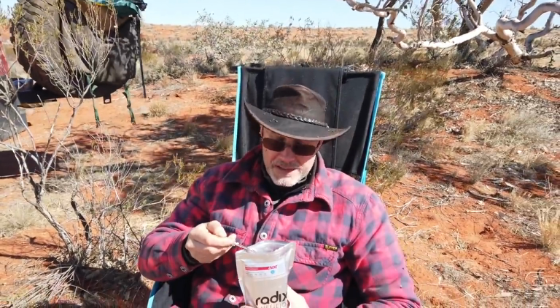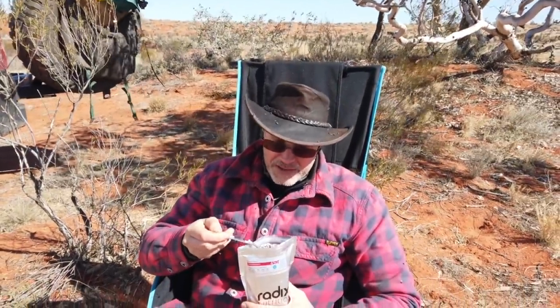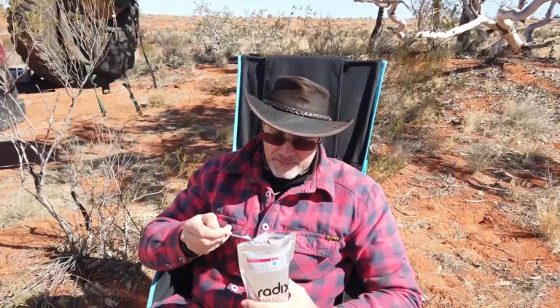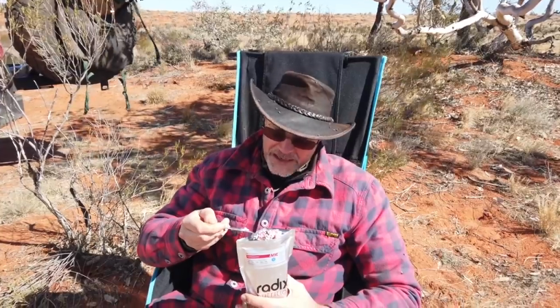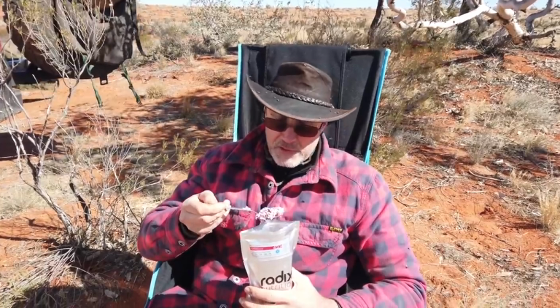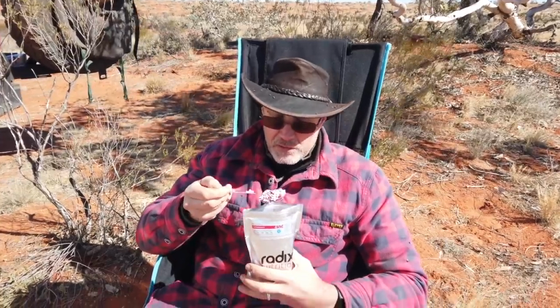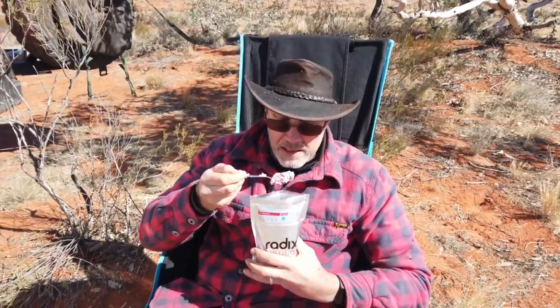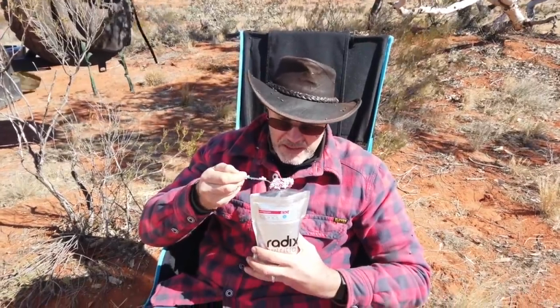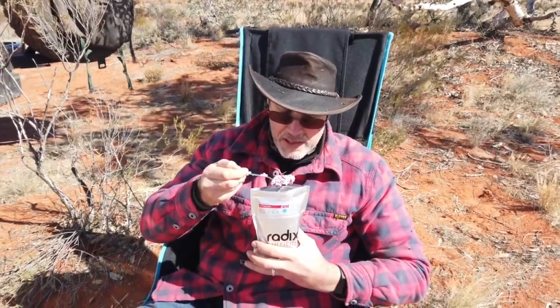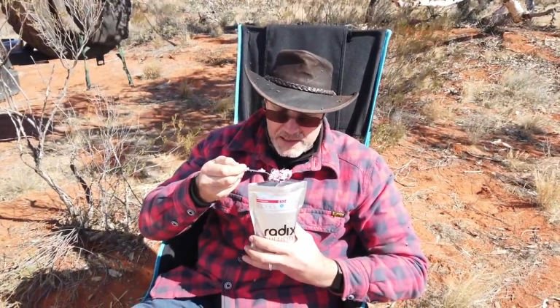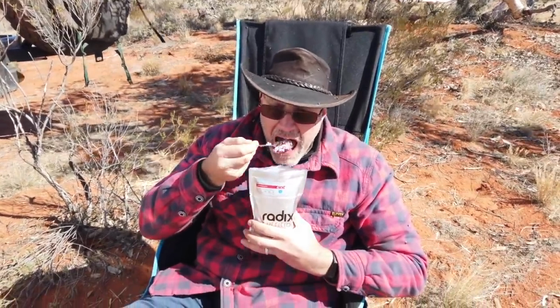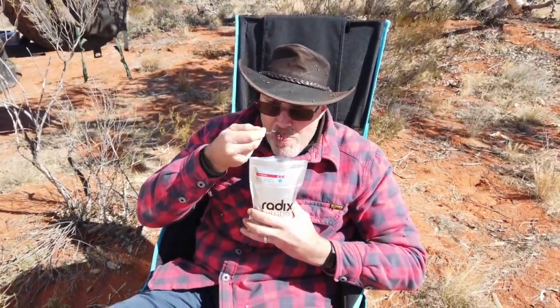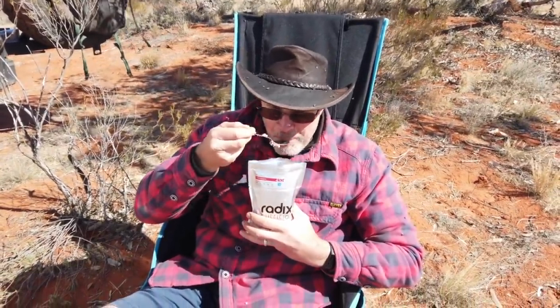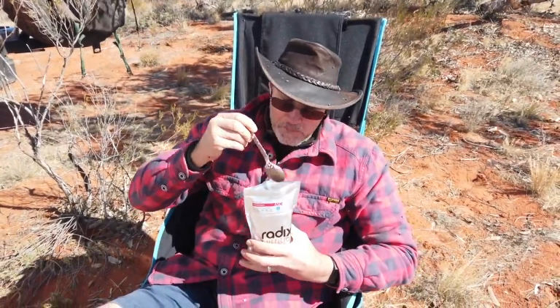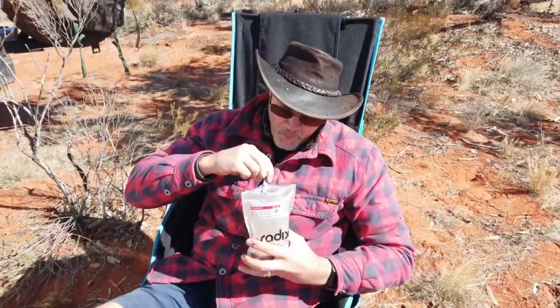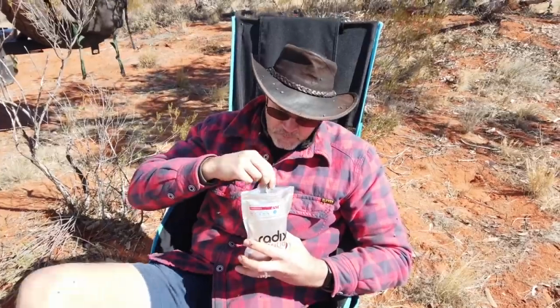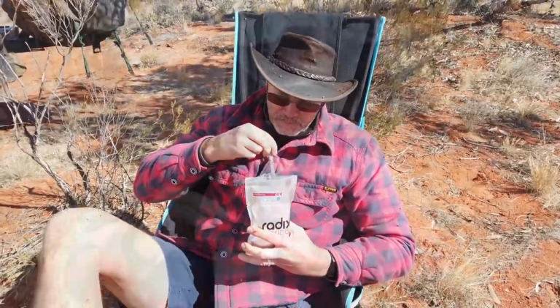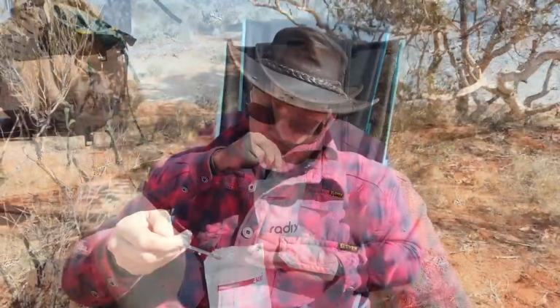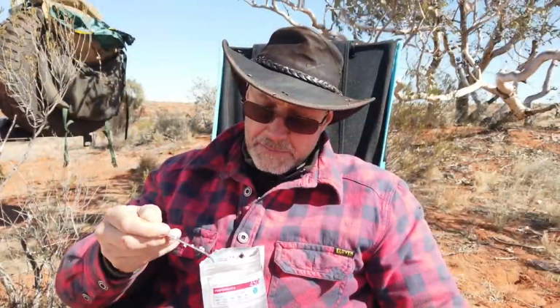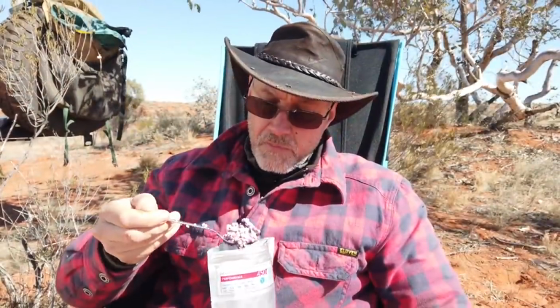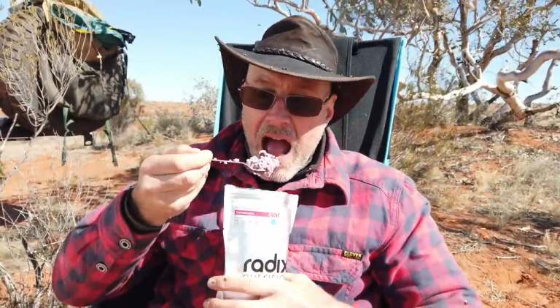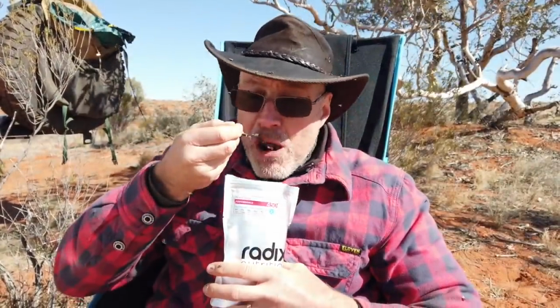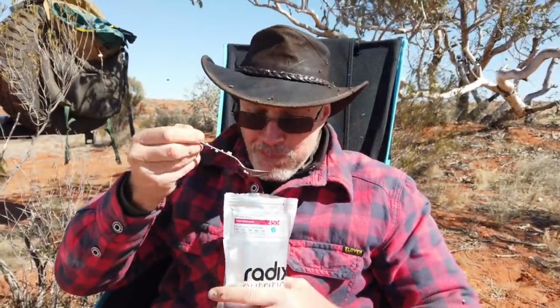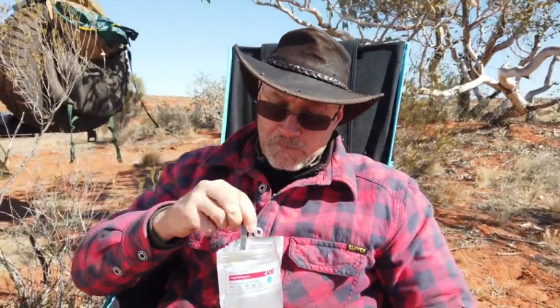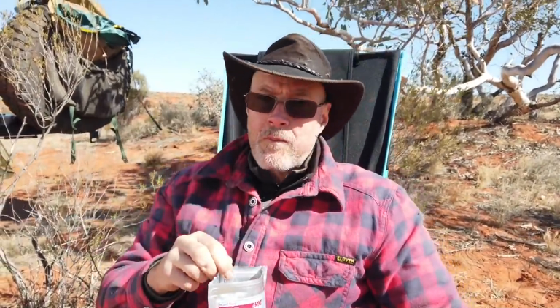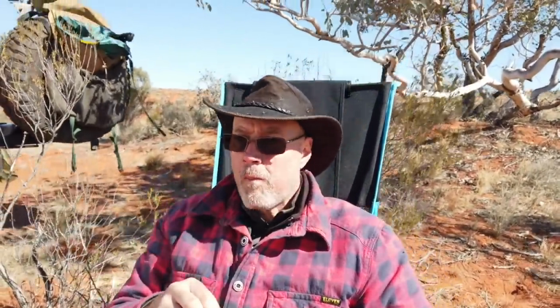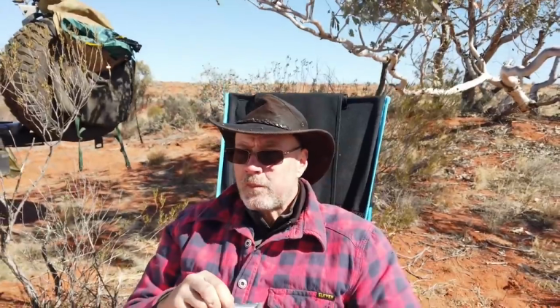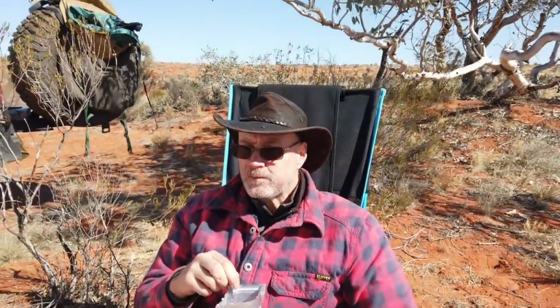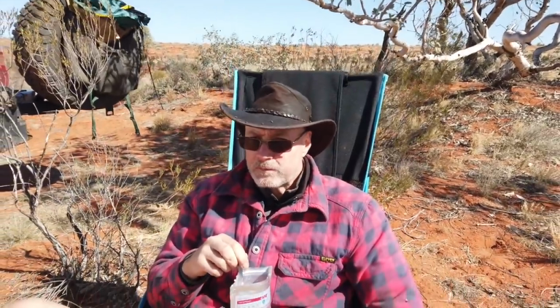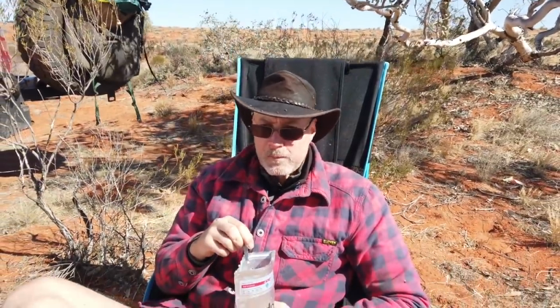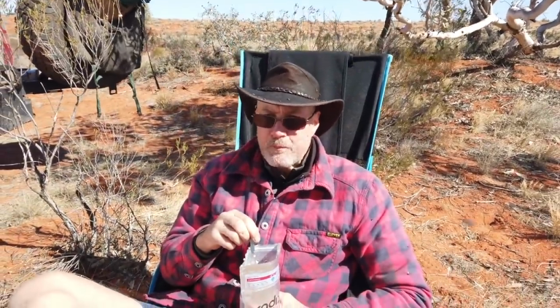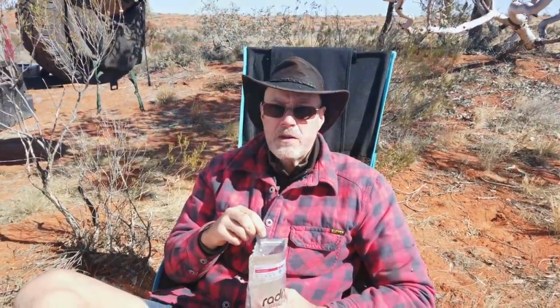Mixed berries — it's my absolutely favourite Radix, I have to say, at least for brekkie. I fill it up with water, stir it, and eat it right away without letting it settle because I like the crunchiness. However, the challenge was to eat it without a supplementary intake of flies.